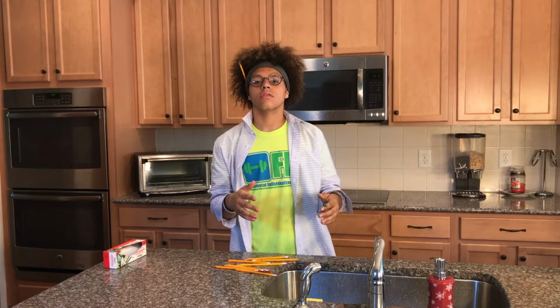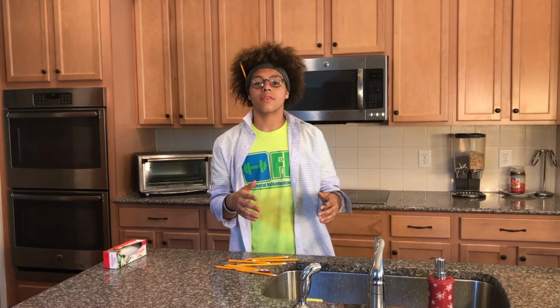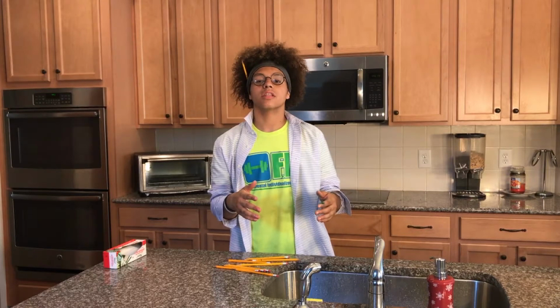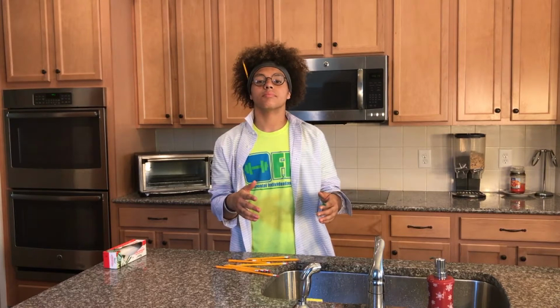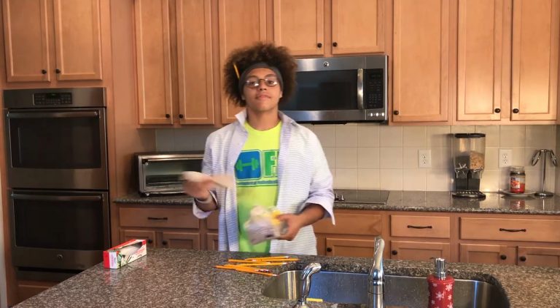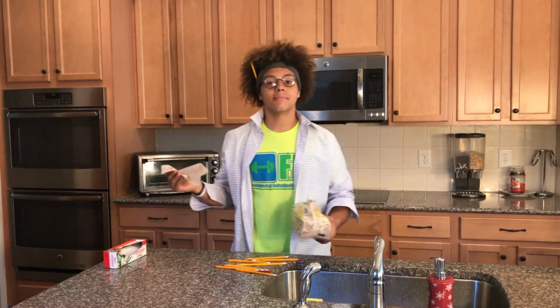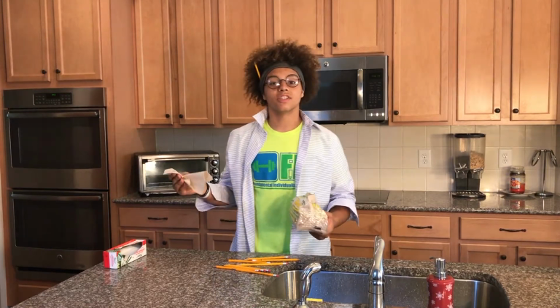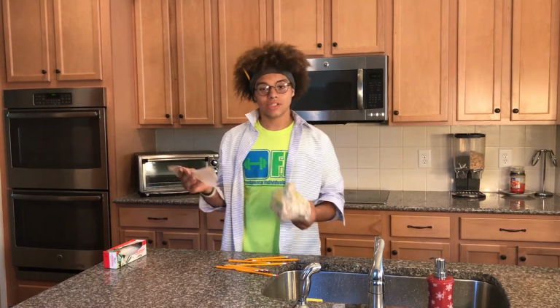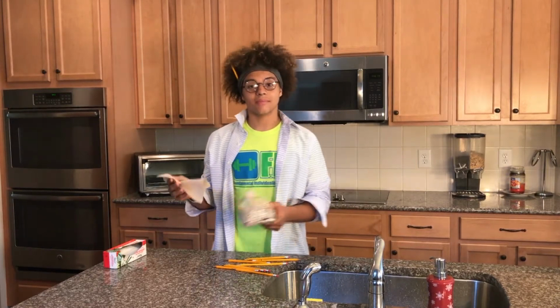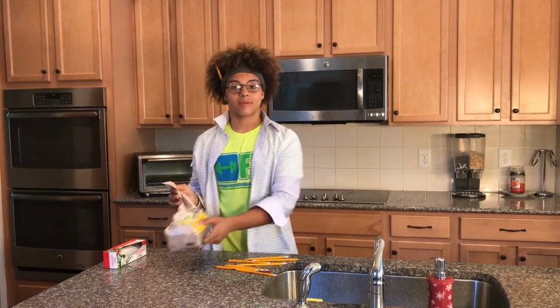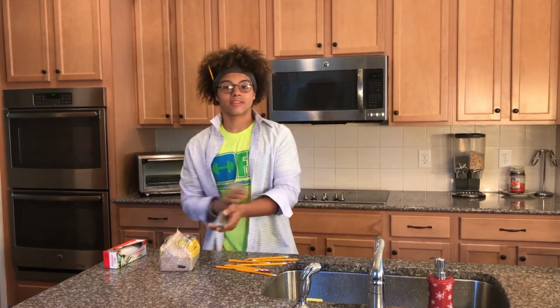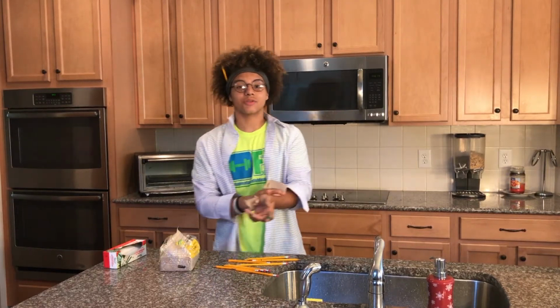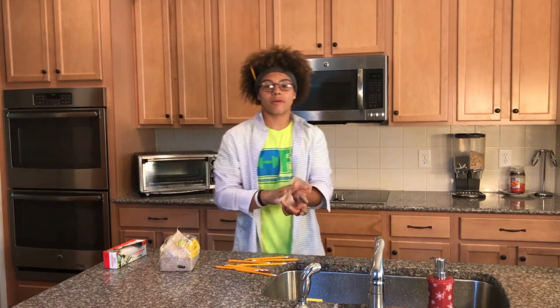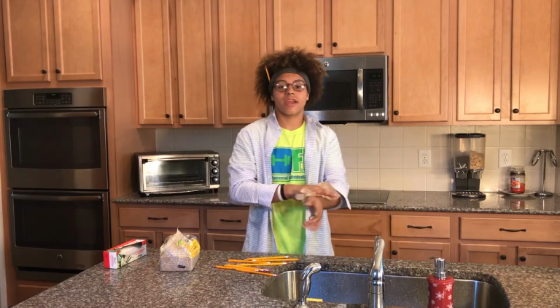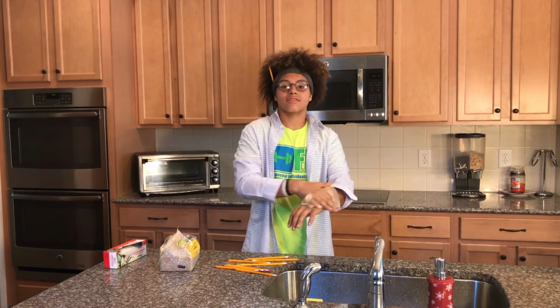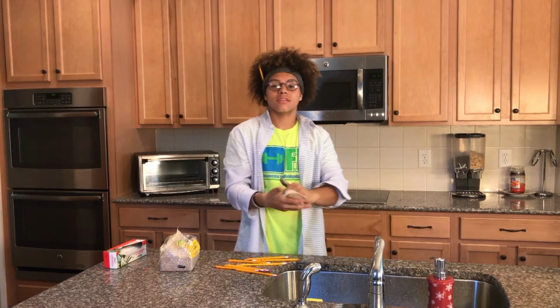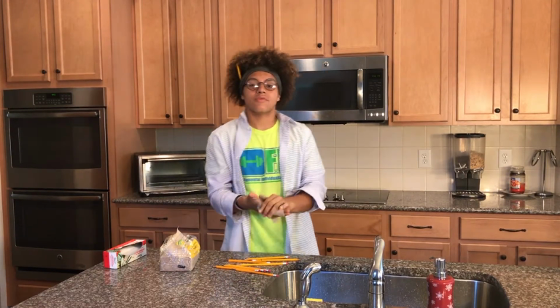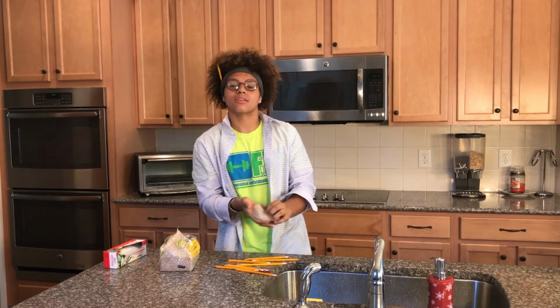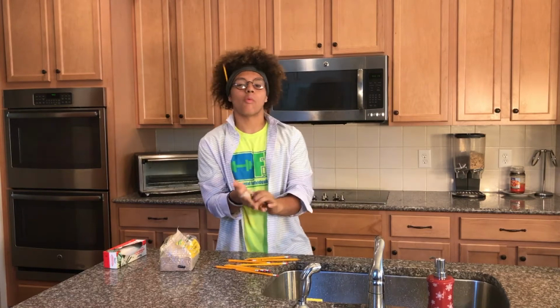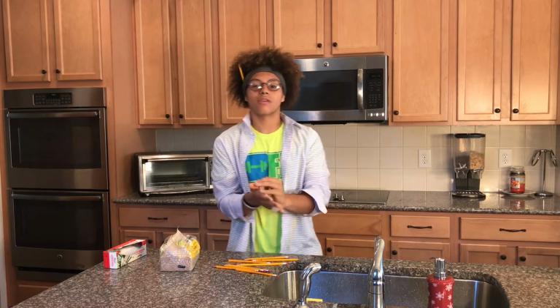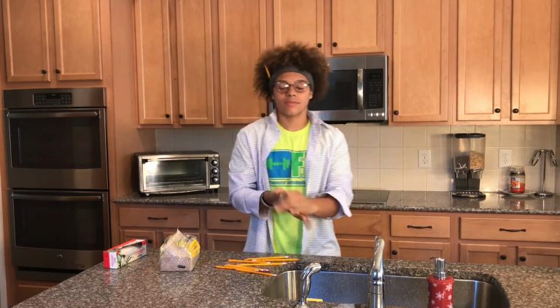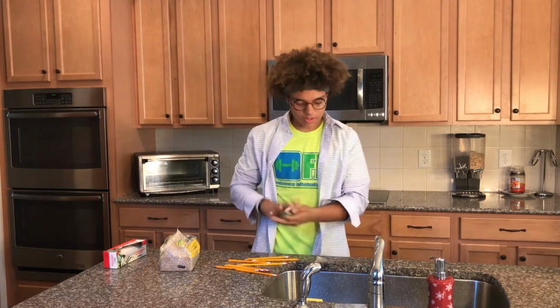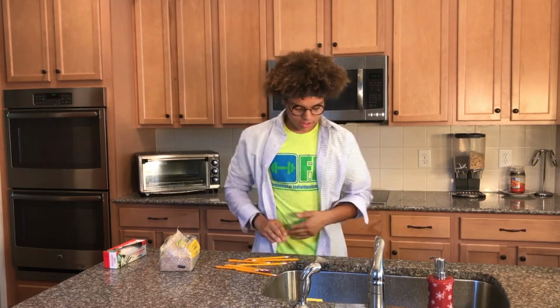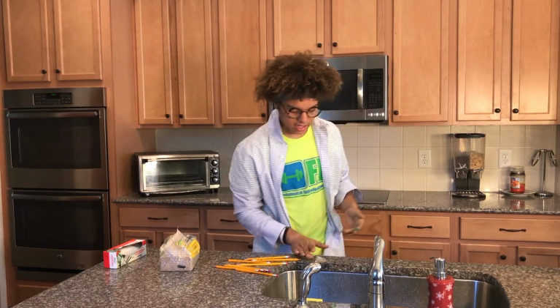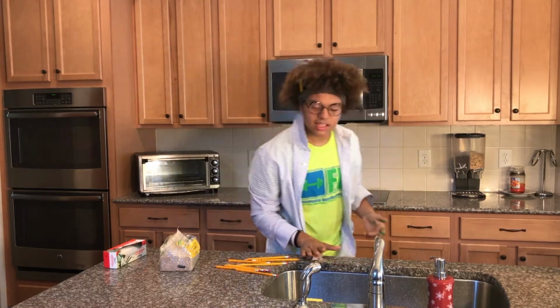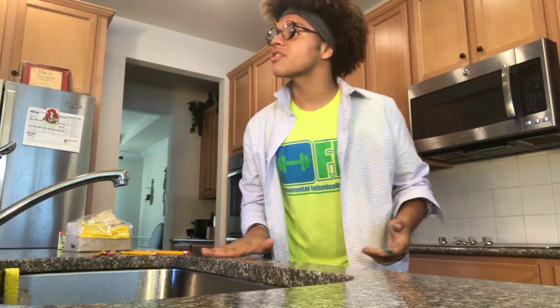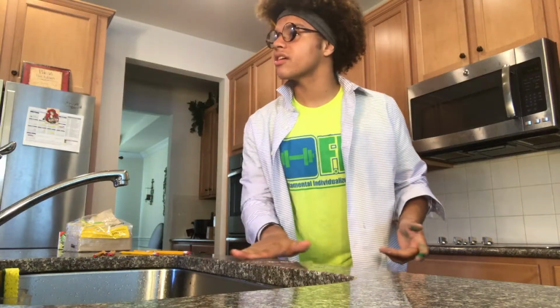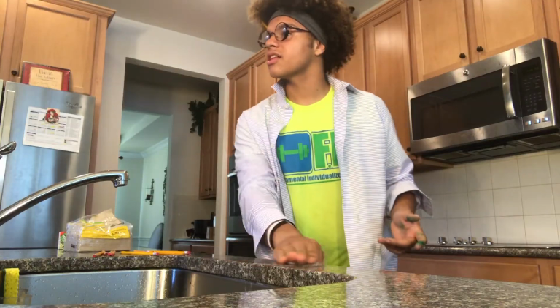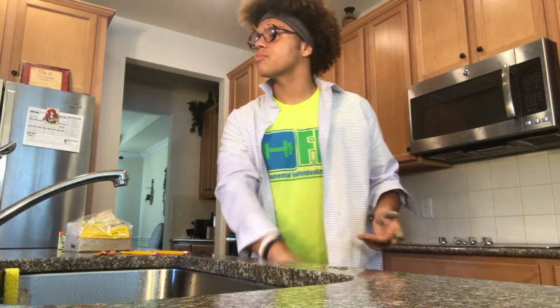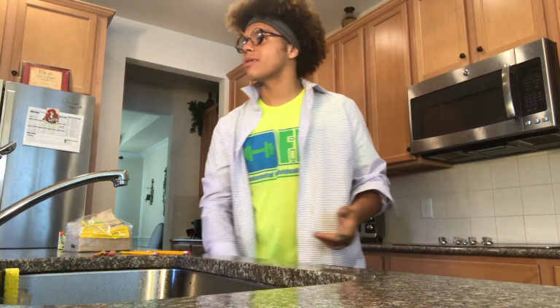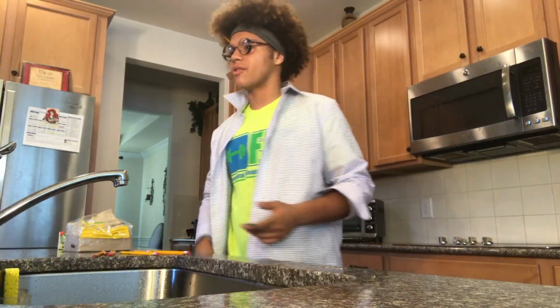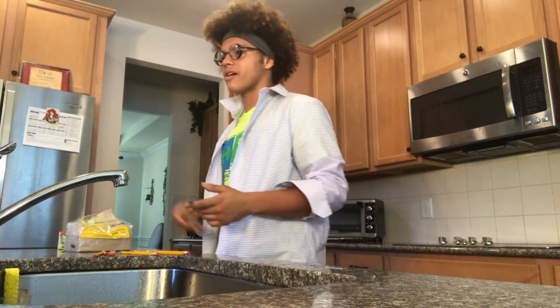And now the cleanup. I forgot to mention — you need some napkins to wipe off your hands if you got some water on them, and clean your experiment area.